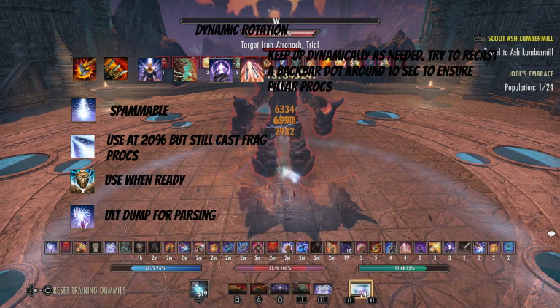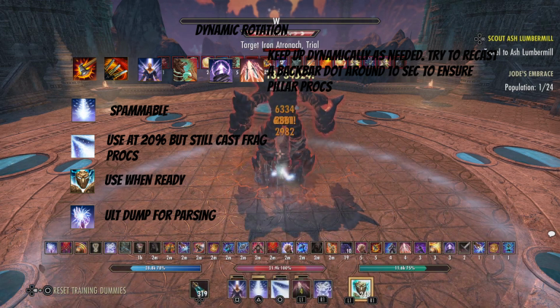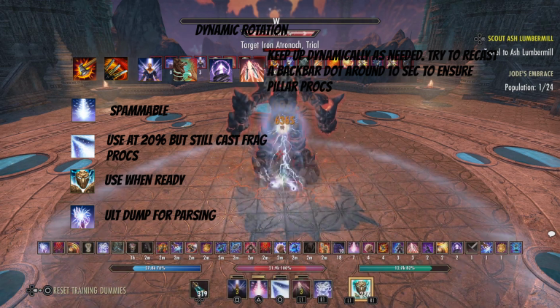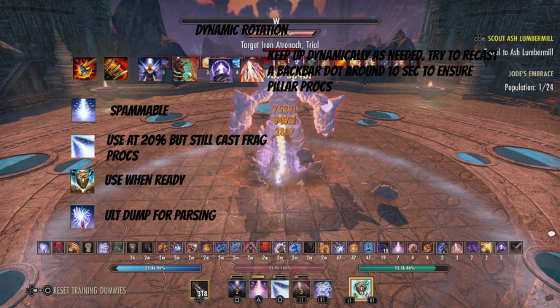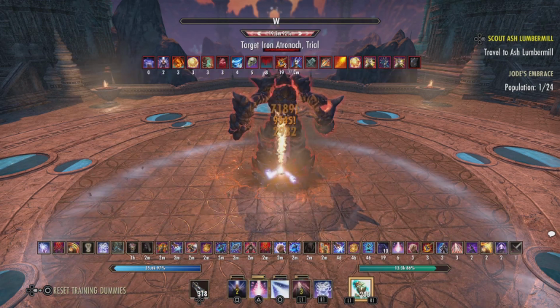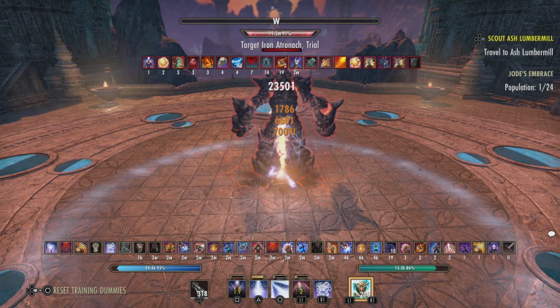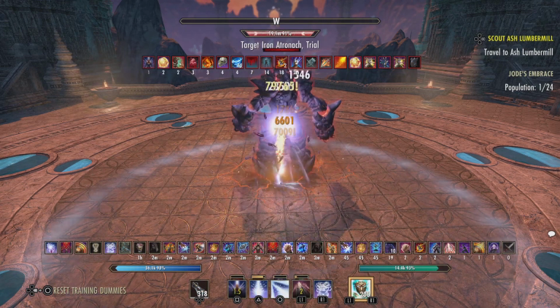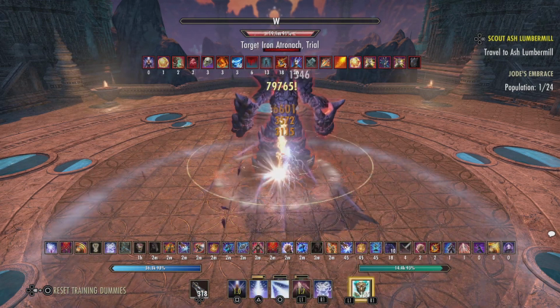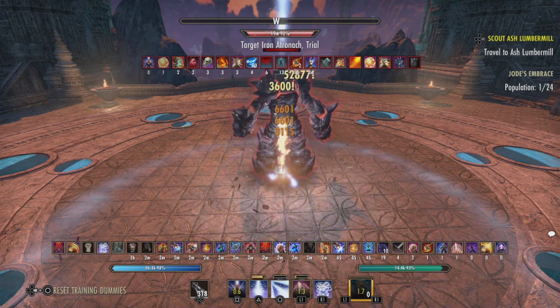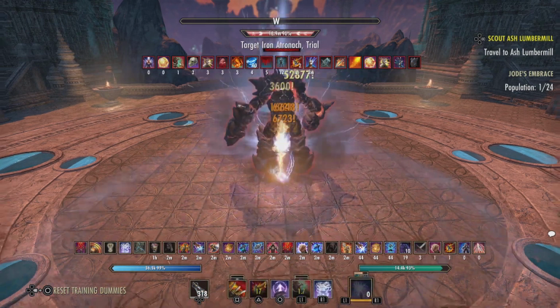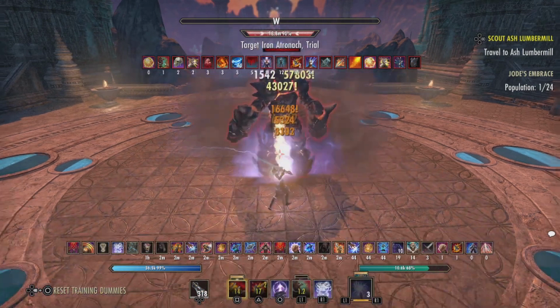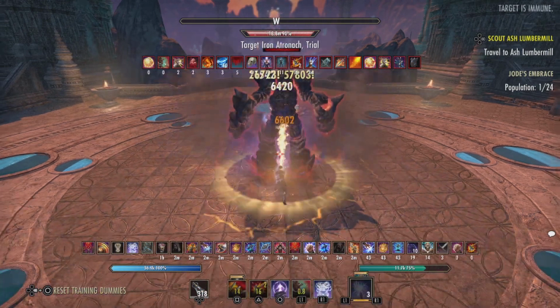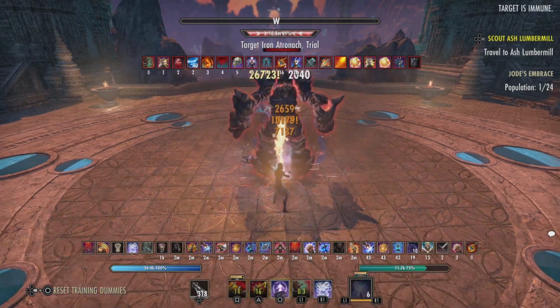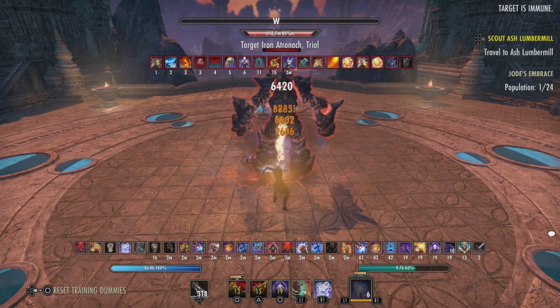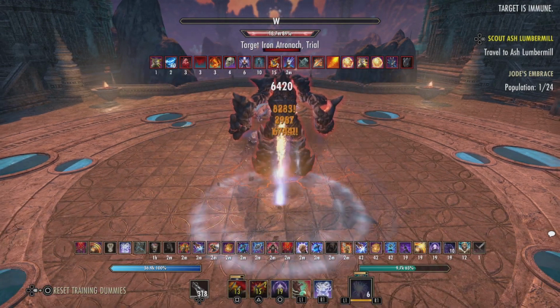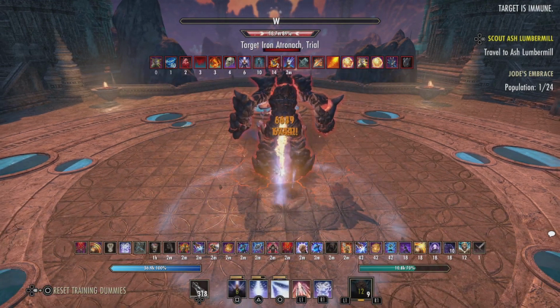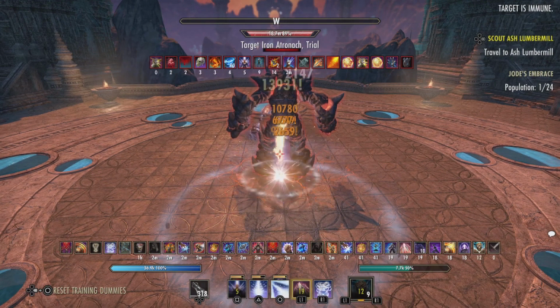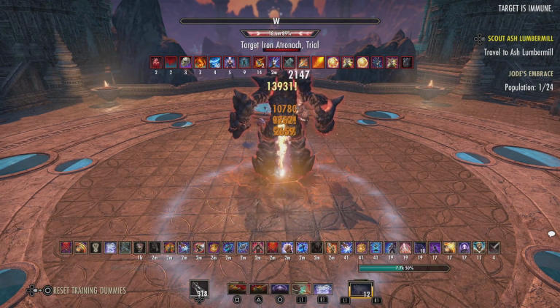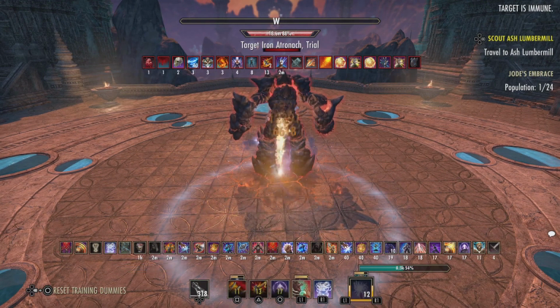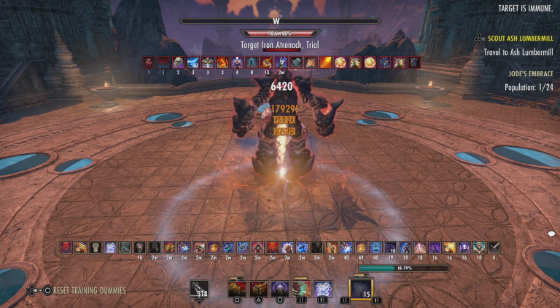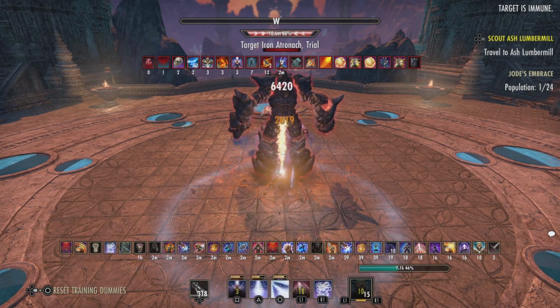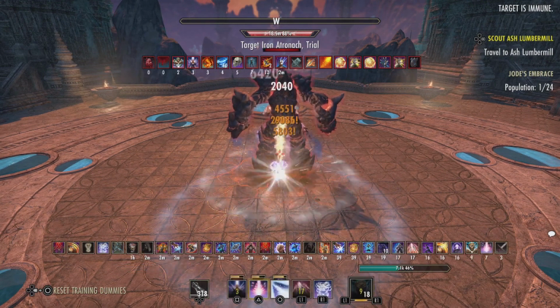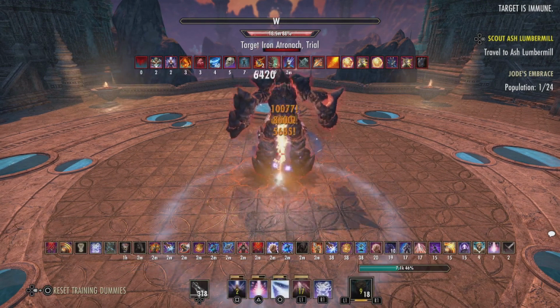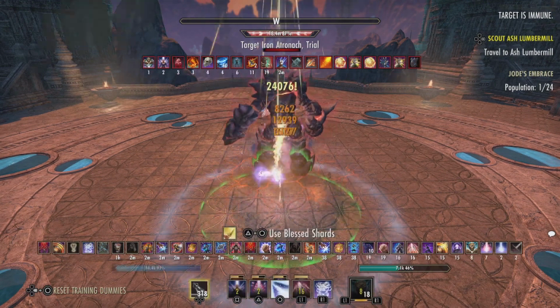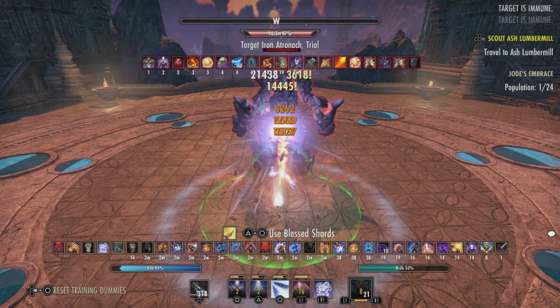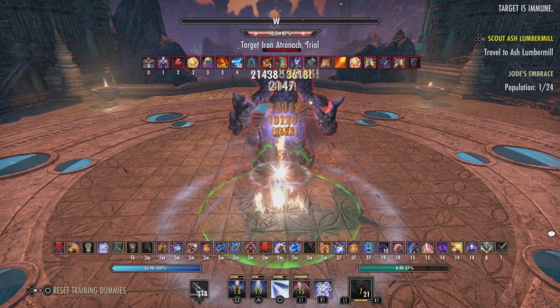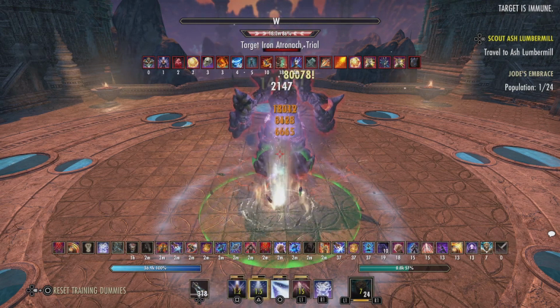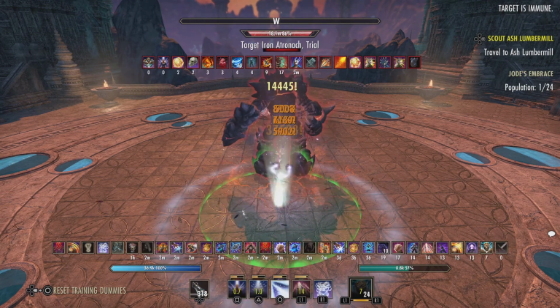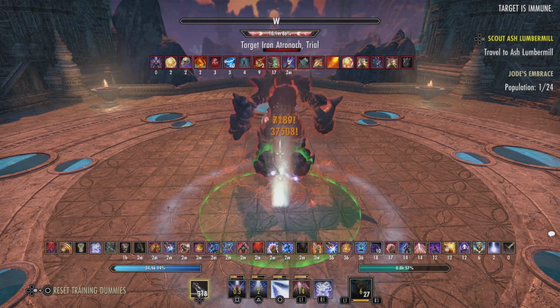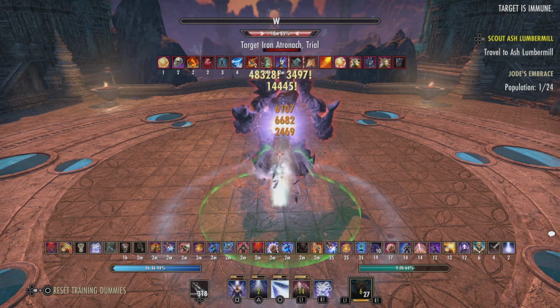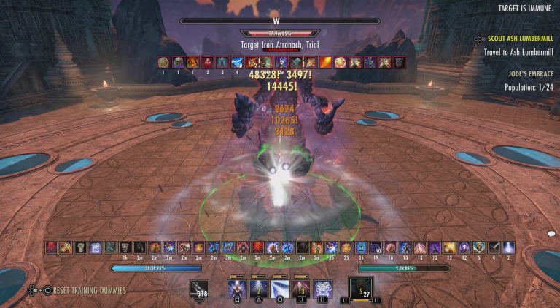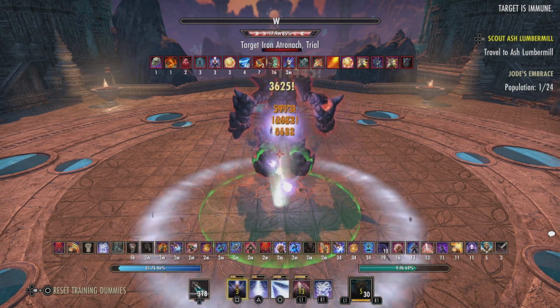Greater Storm Matronok is the ultimate you want to be using, and Power Overload is just there to ult dump if you have 500 ultimate. For closing thoughts, try to keep up Rally stacks as best as possible — since we're only one-barring Rally, you want to make sure that you hit those light attacks, especially when you make a transition from back bar to front bar after you cast your DoTs.